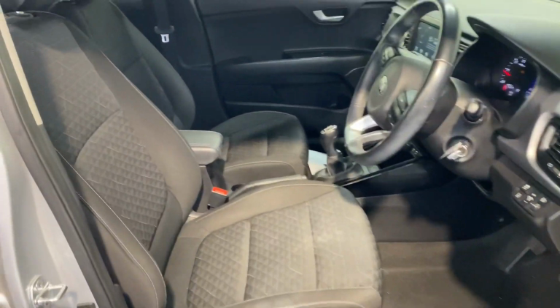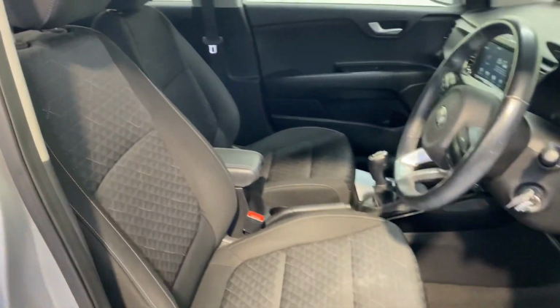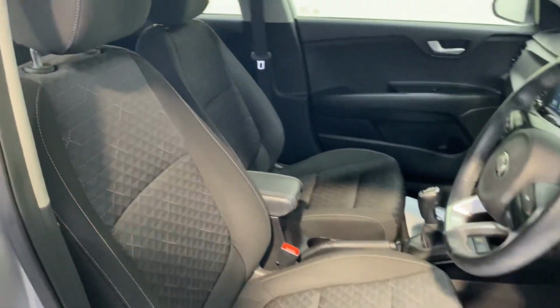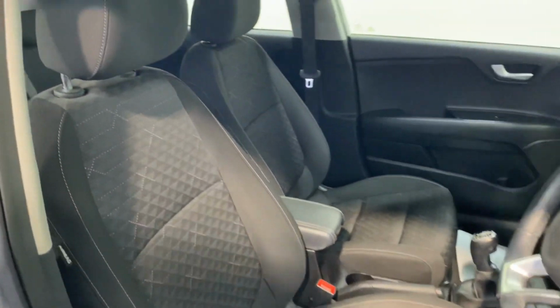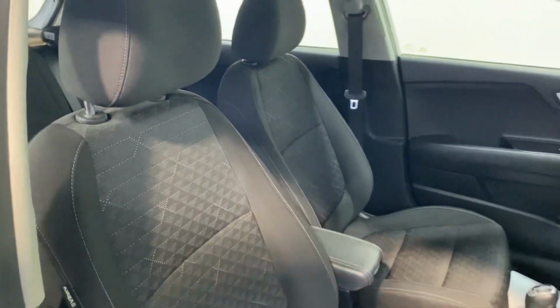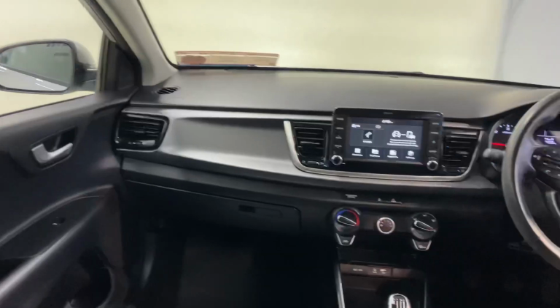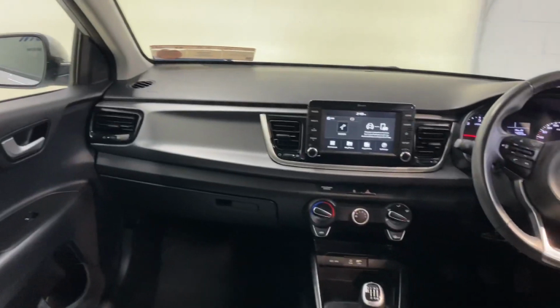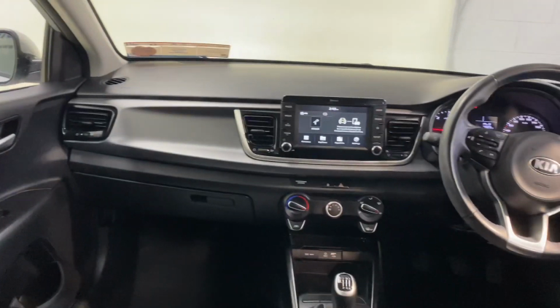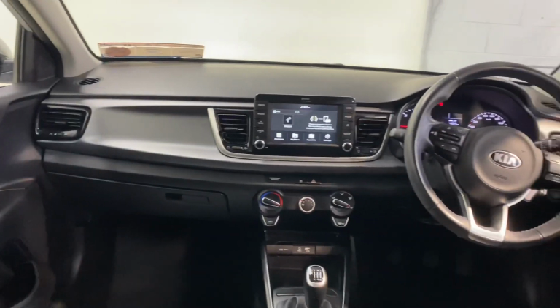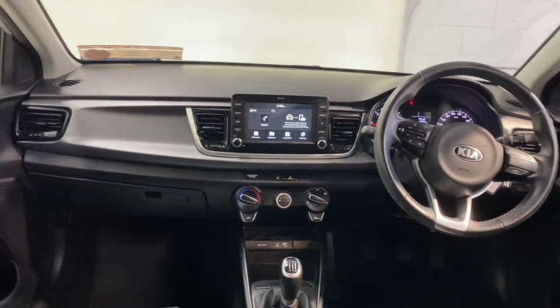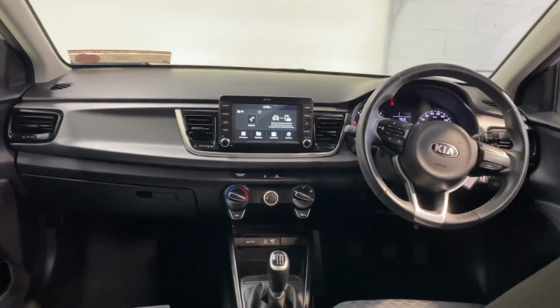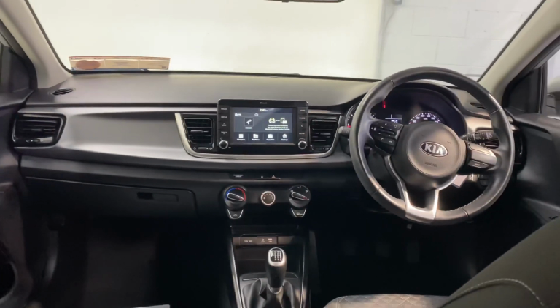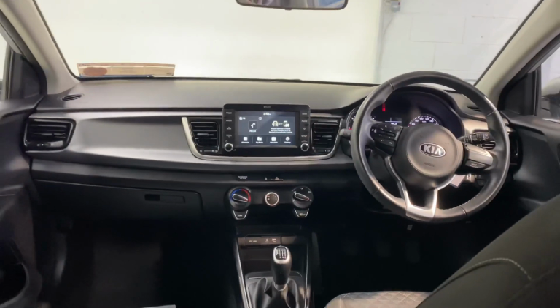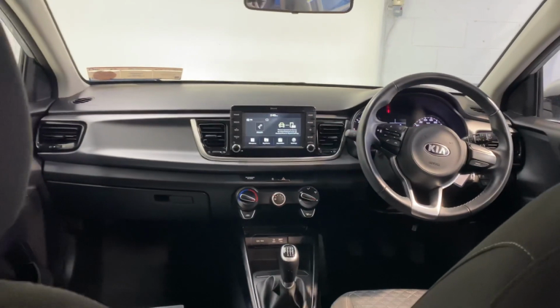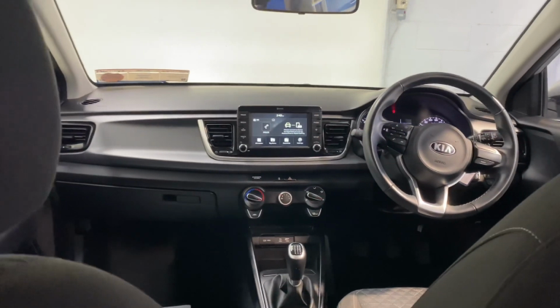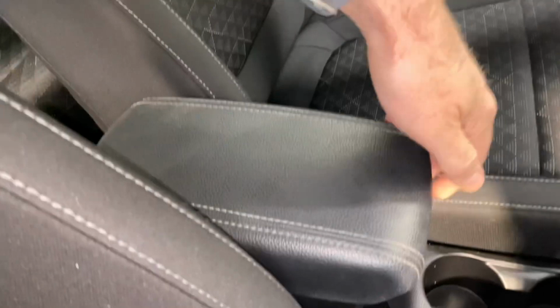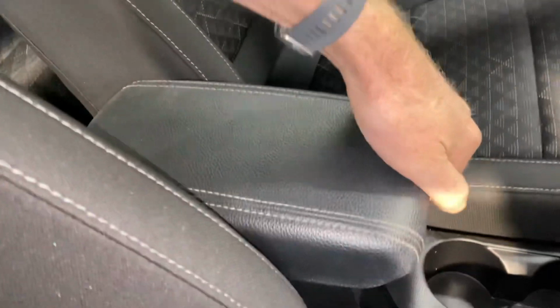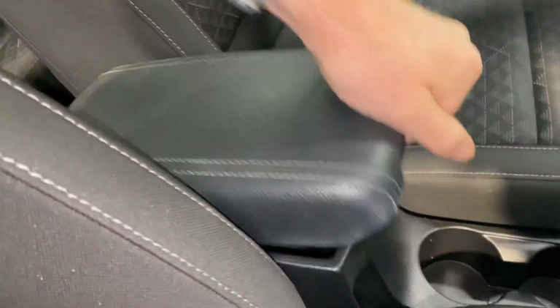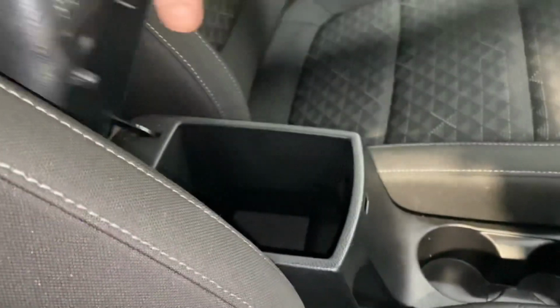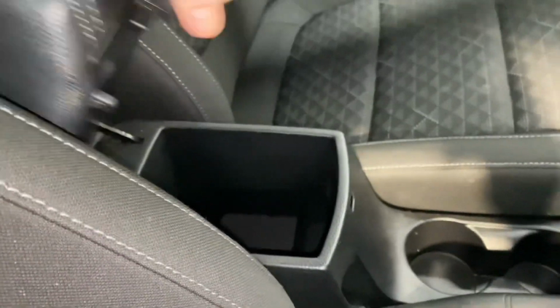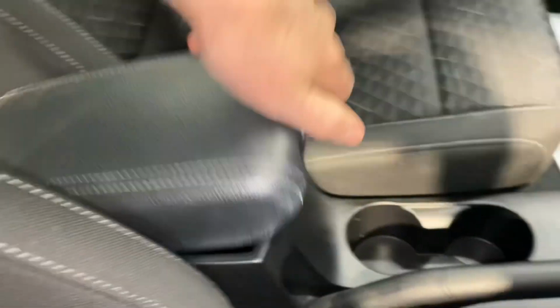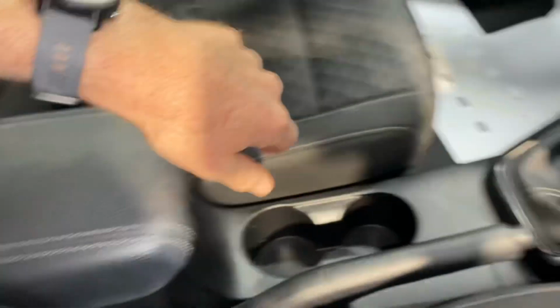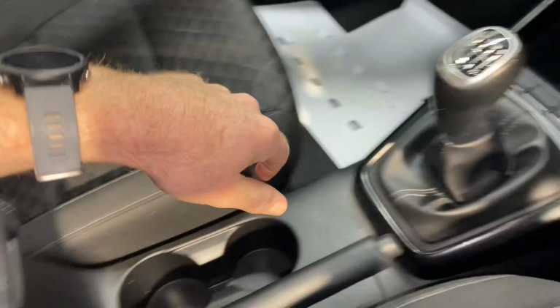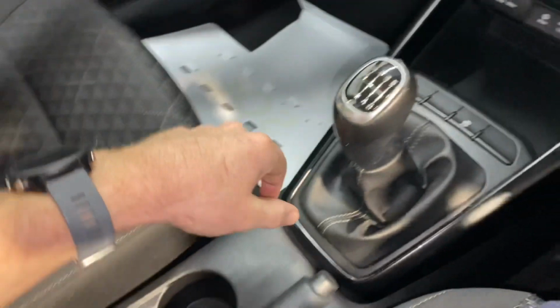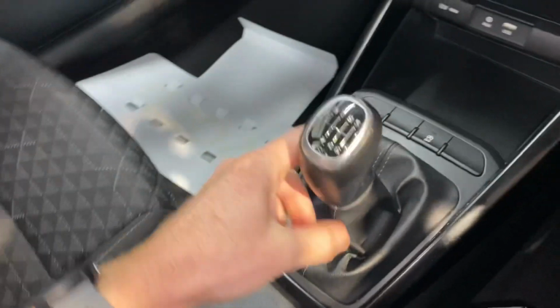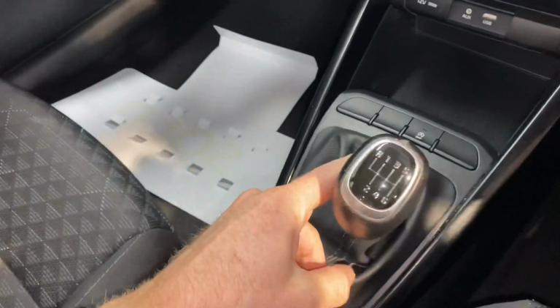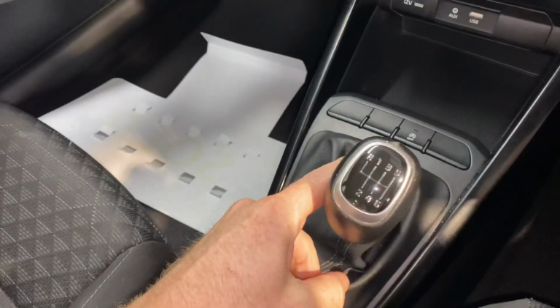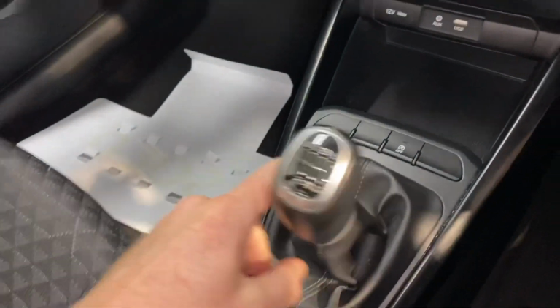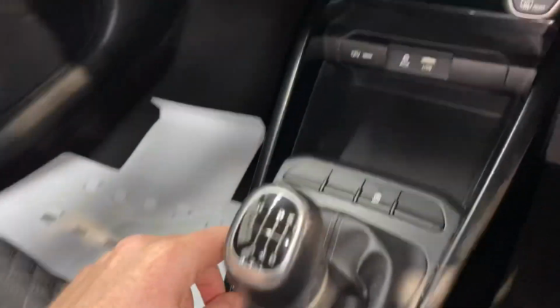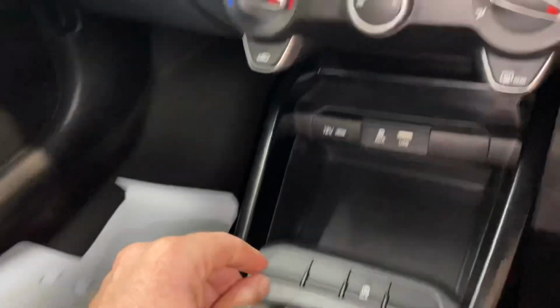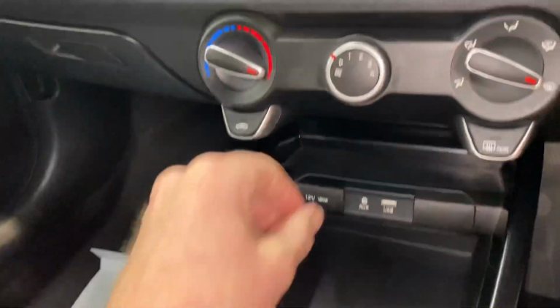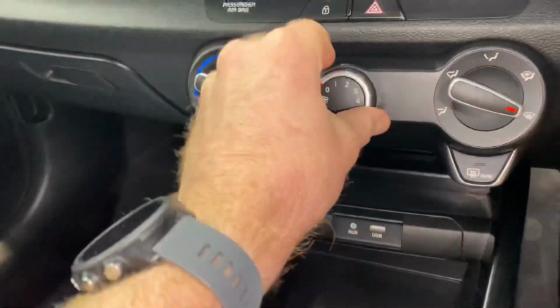There's a very comfortable cloth interior. It has the 1.4 litre diesel engine. Road tax is only €180 per year, and it has a 6-speed gearbox.